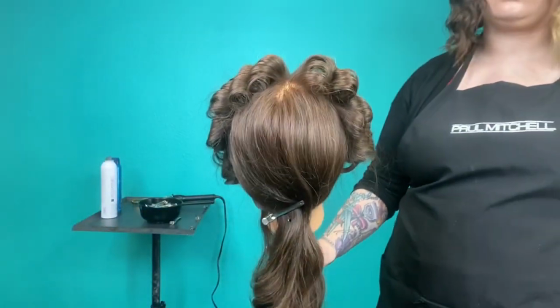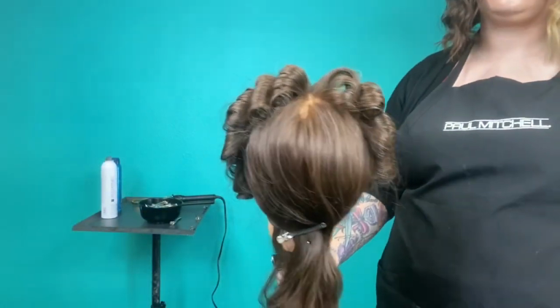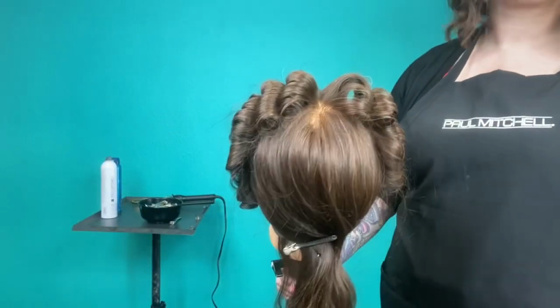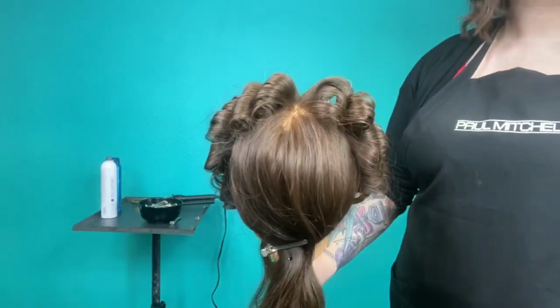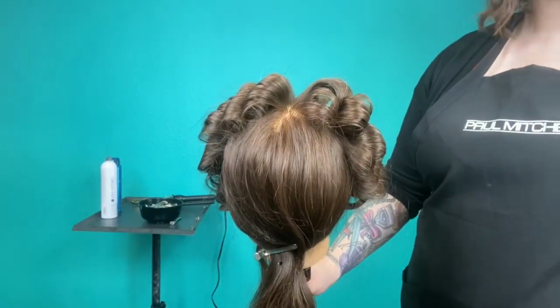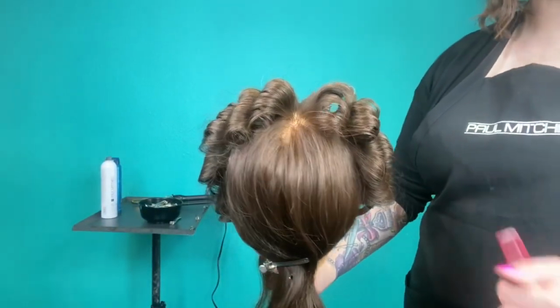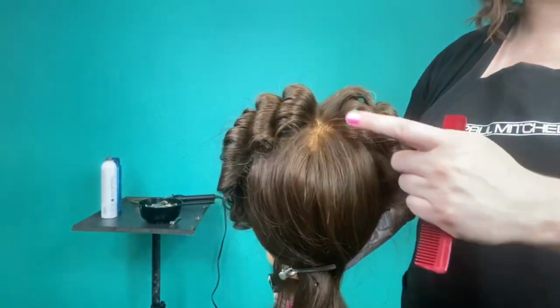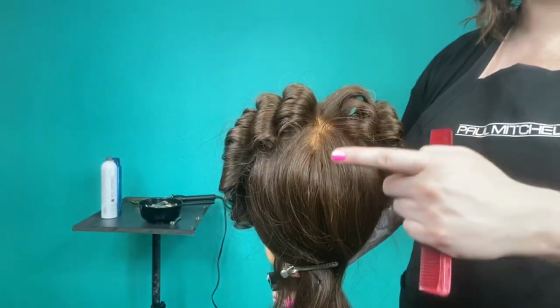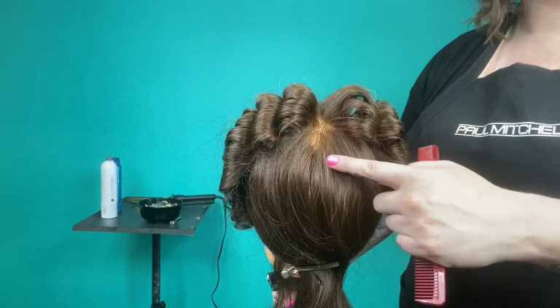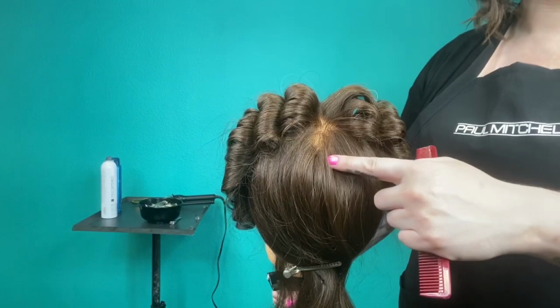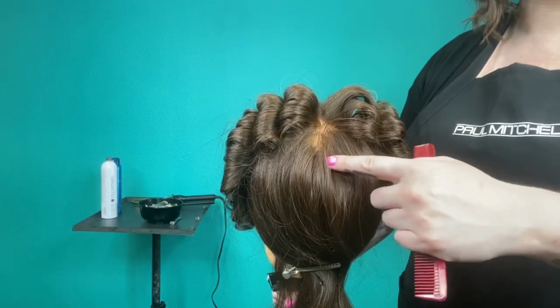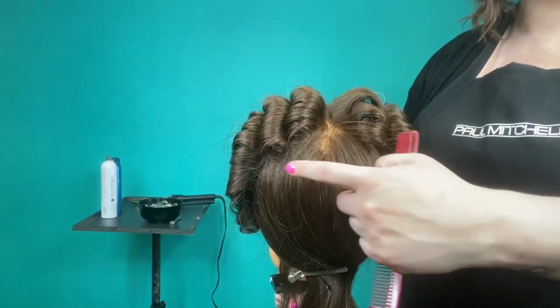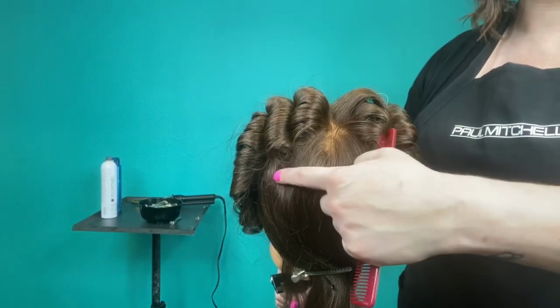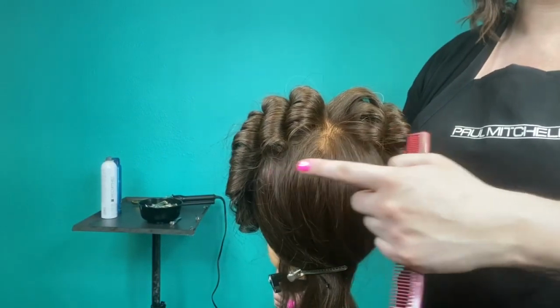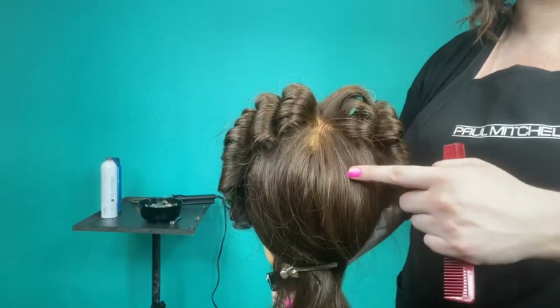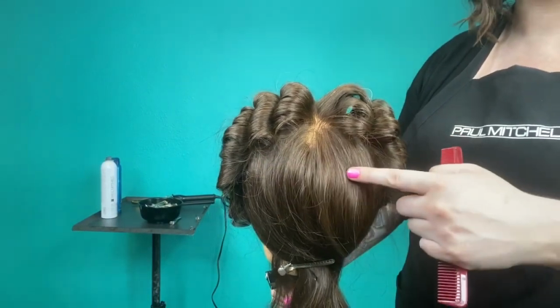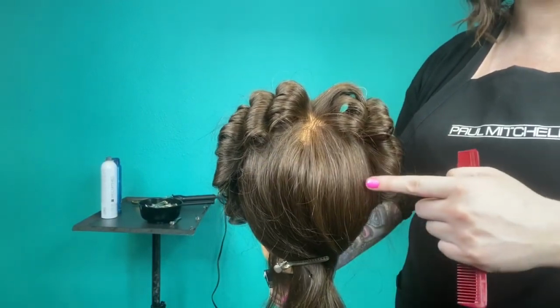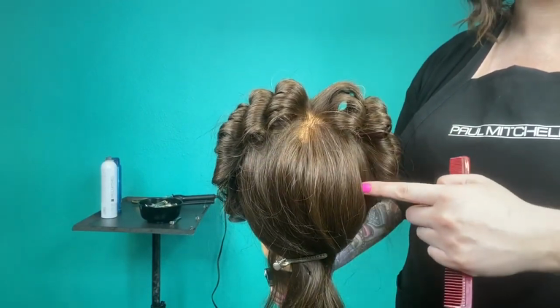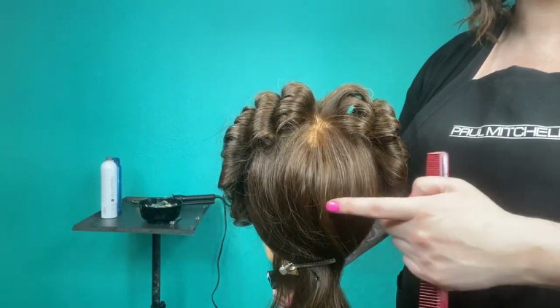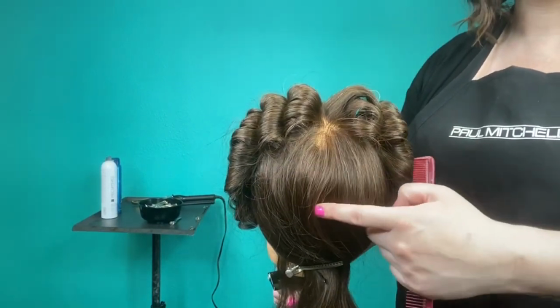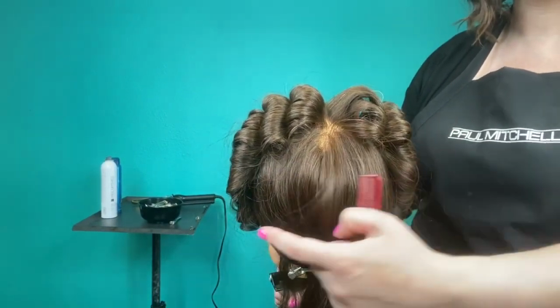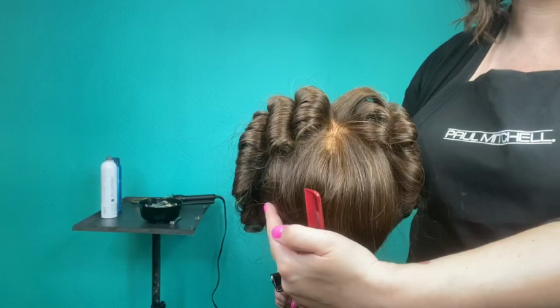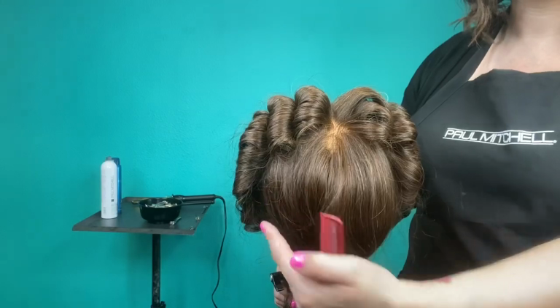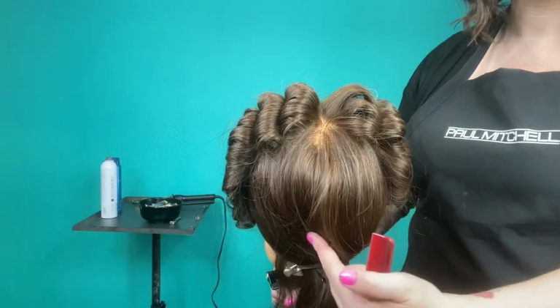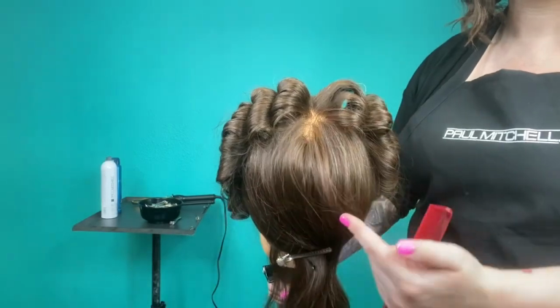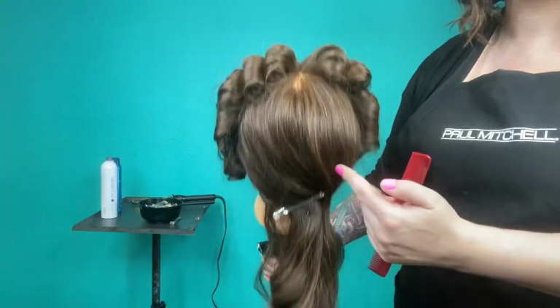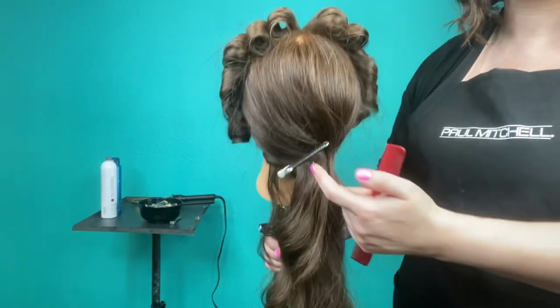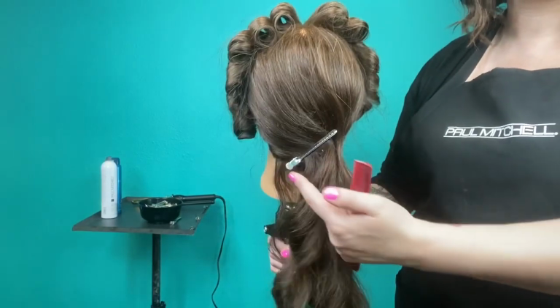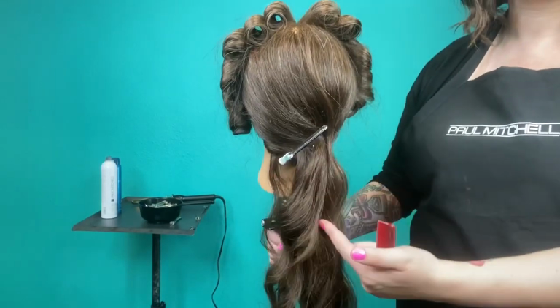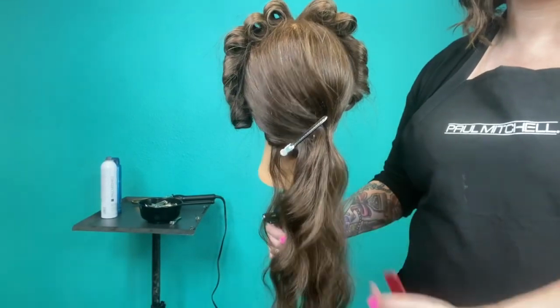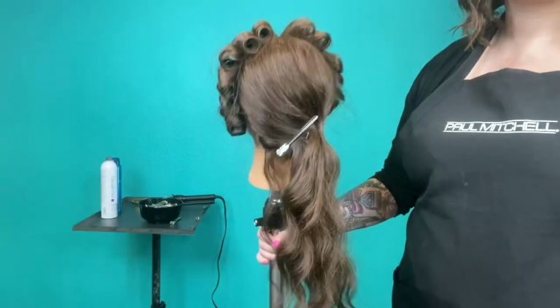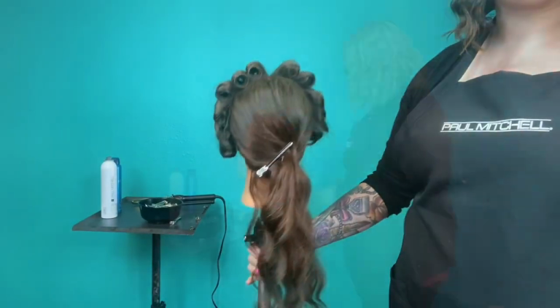Now to explain why I left the hair free falling in the back — I'm going to start at the top and offset the curls like bricks. The reason is that it's going to give a little bit more of a natural fall once we are done.